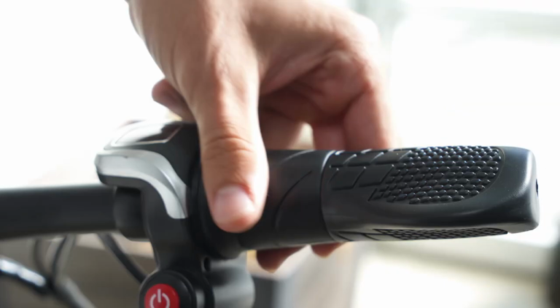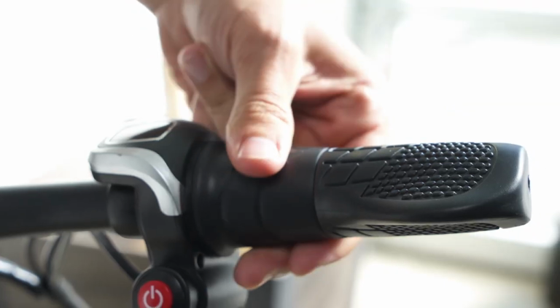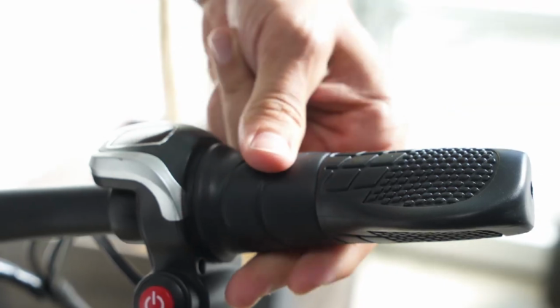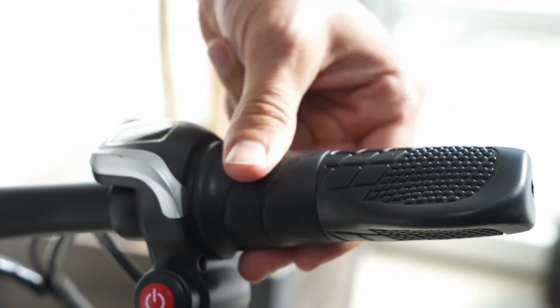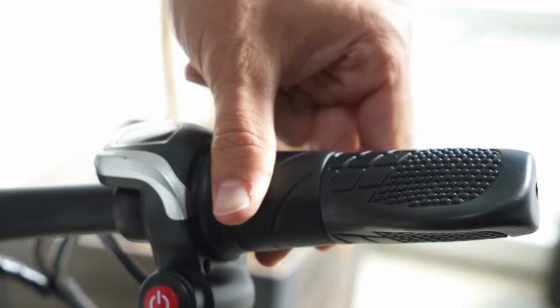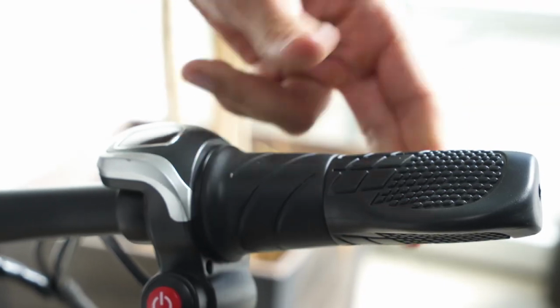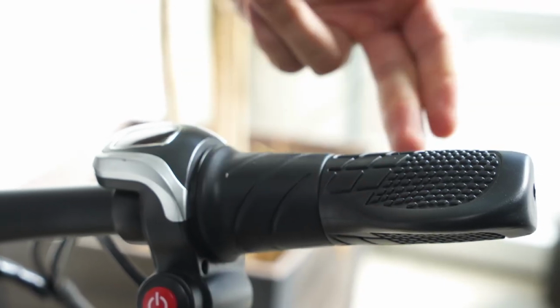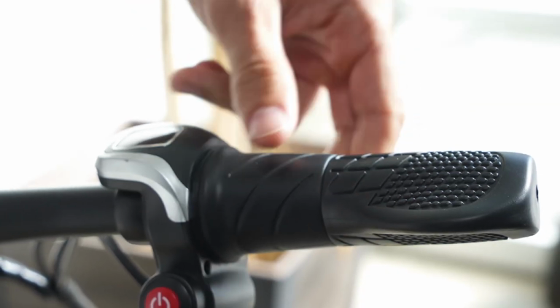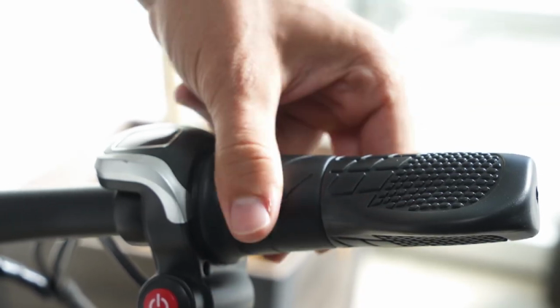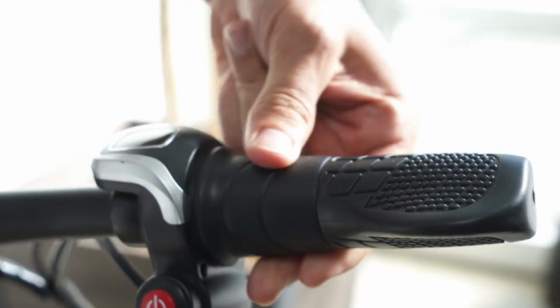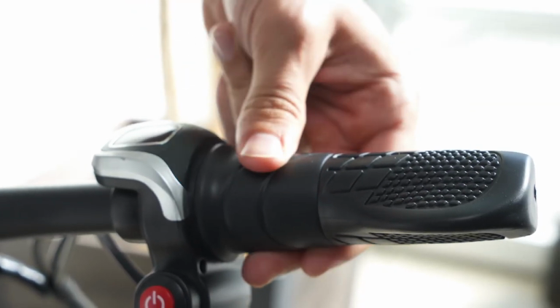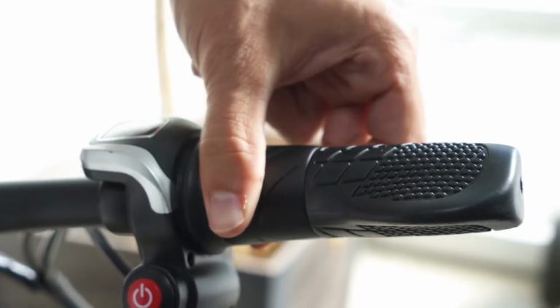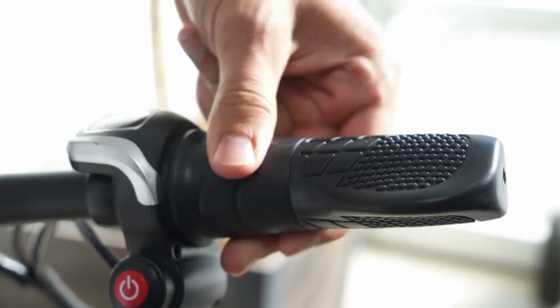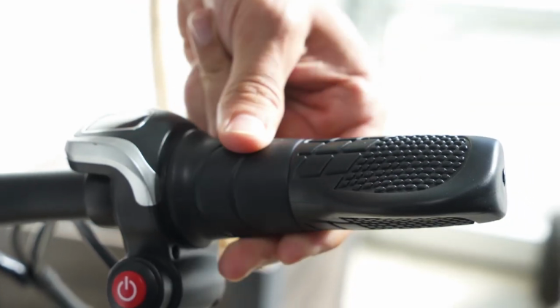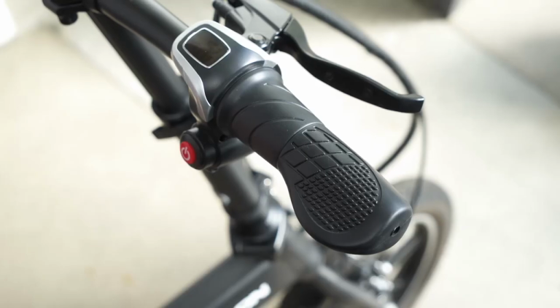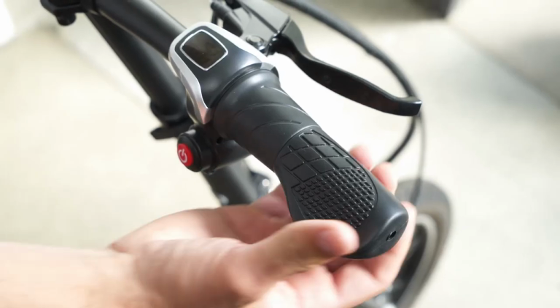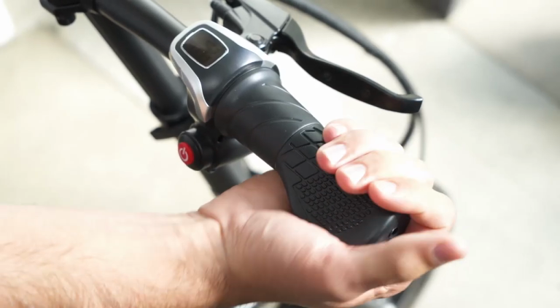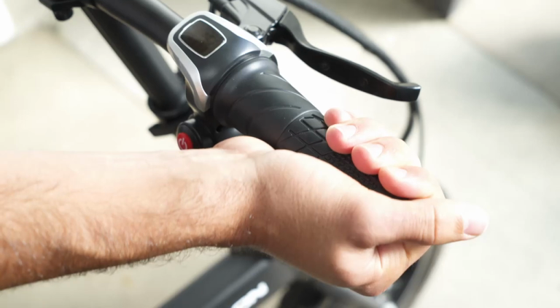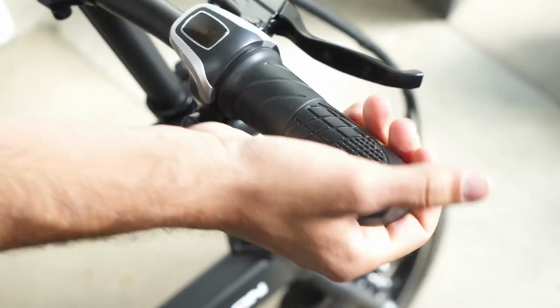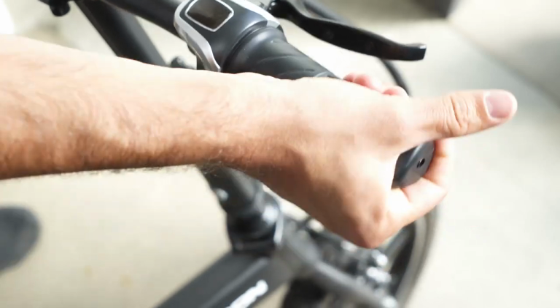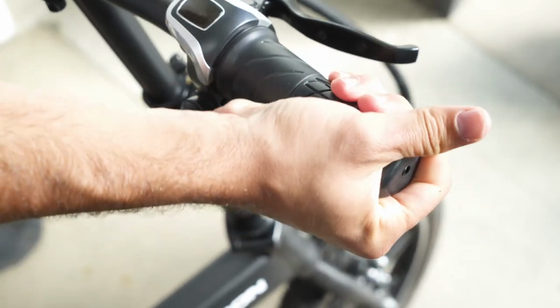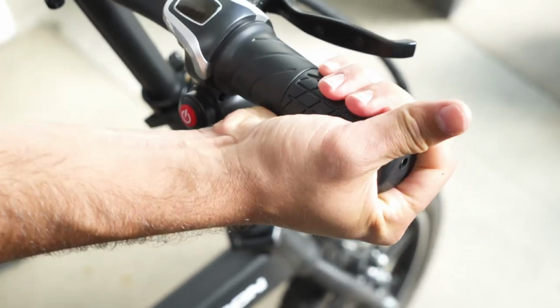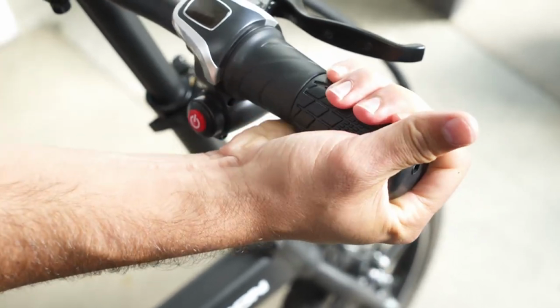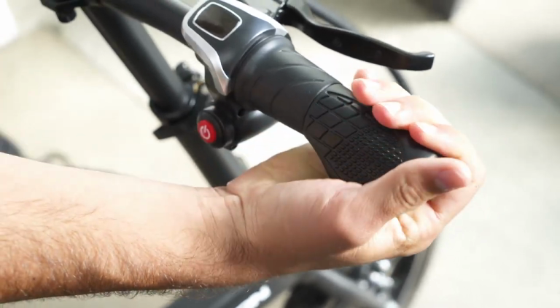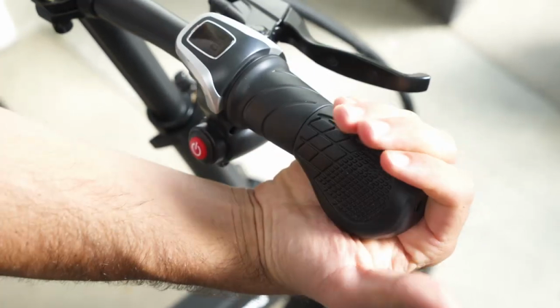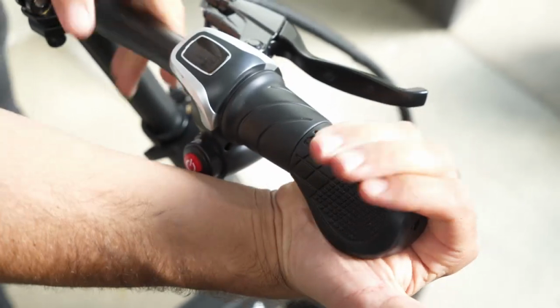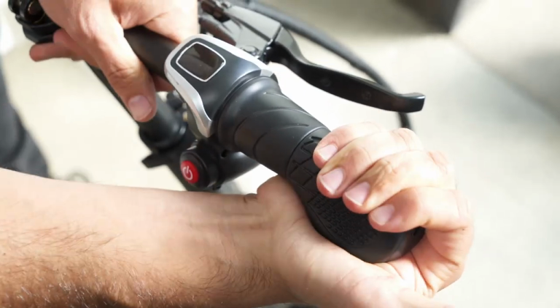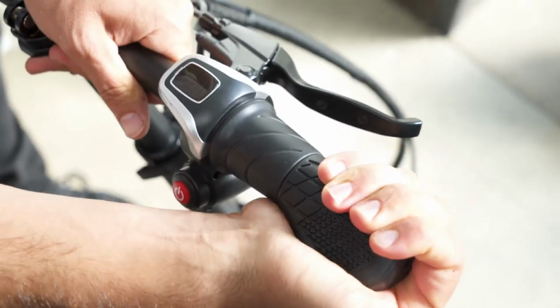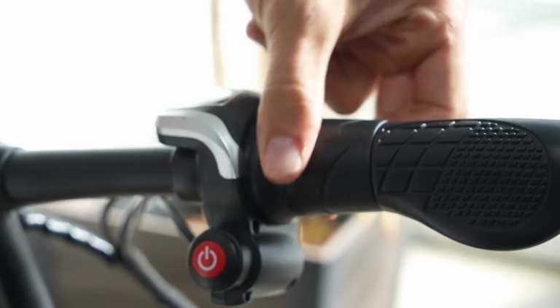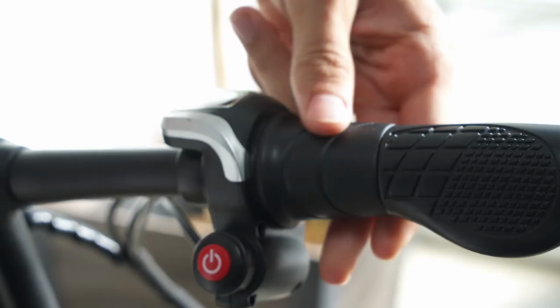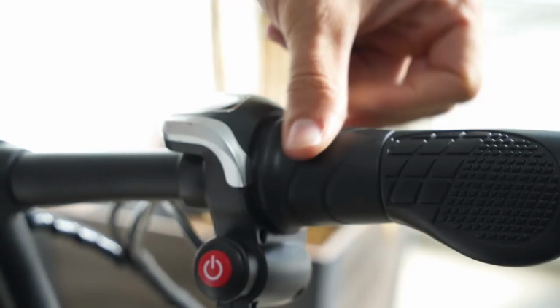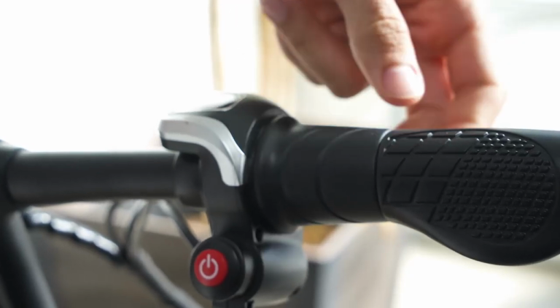In some cases, you may notice your throttle becomes difficult to move. This may be a result of your hand grip being too tight. Lightly adjust and this should free it up.